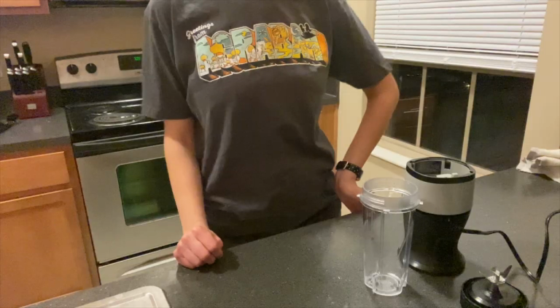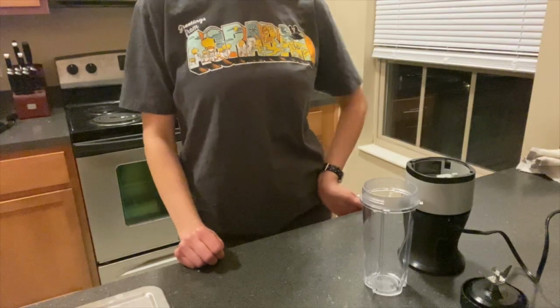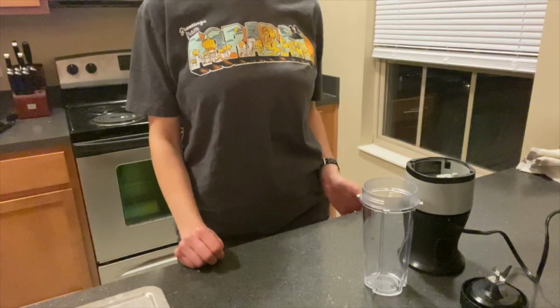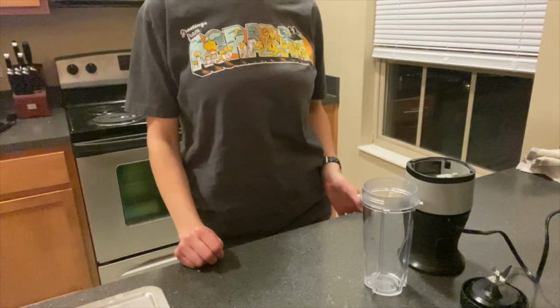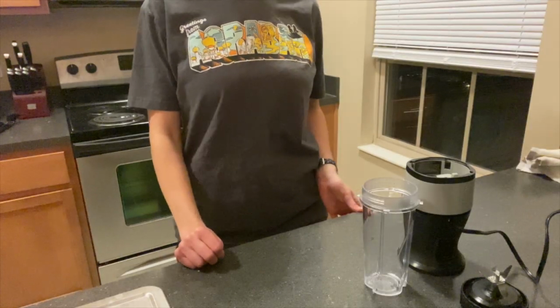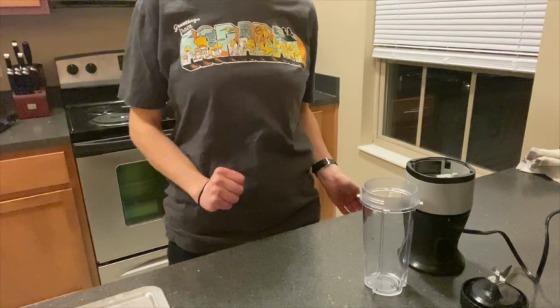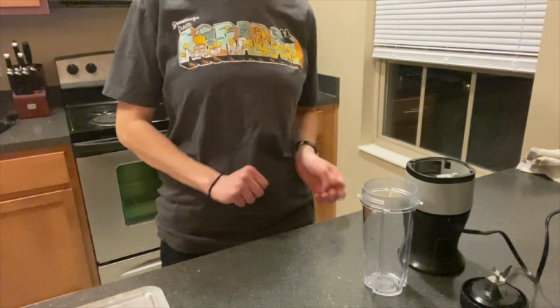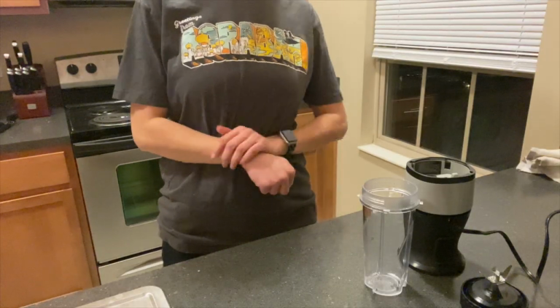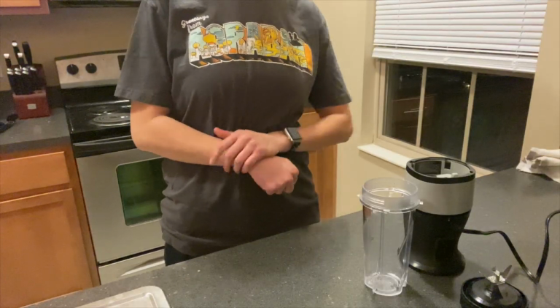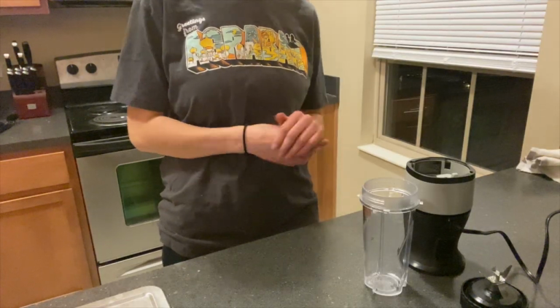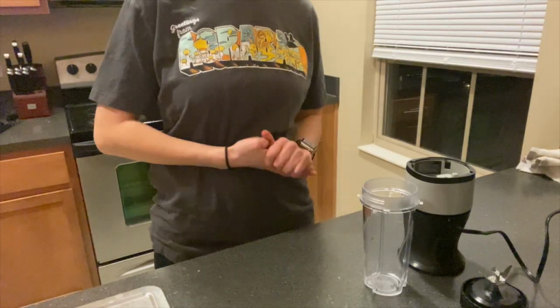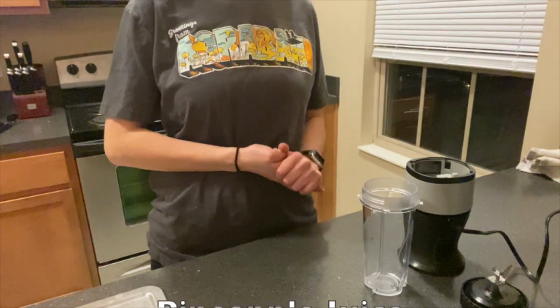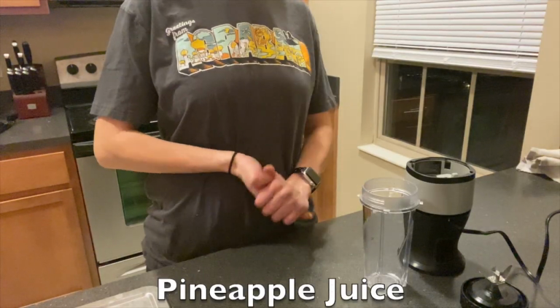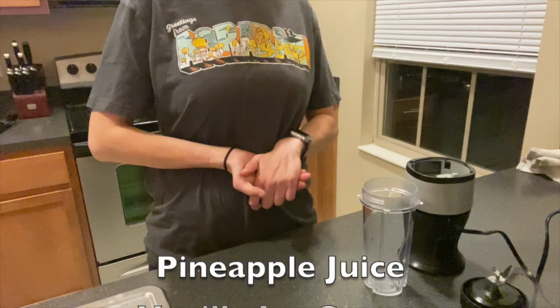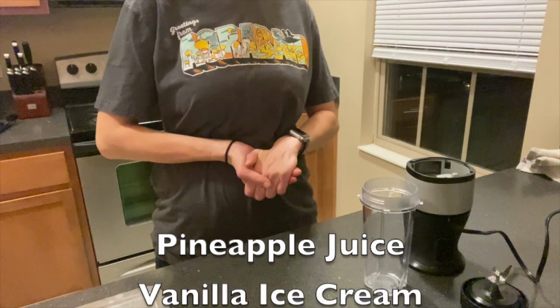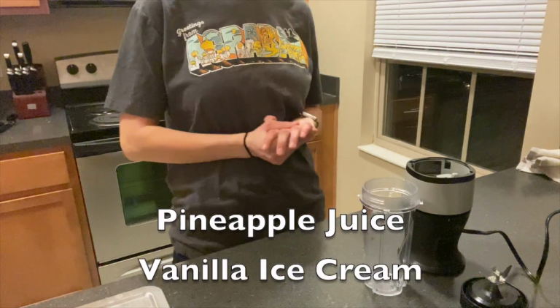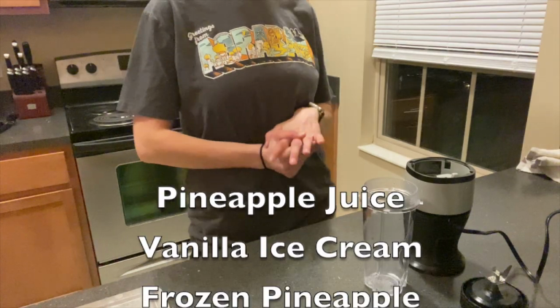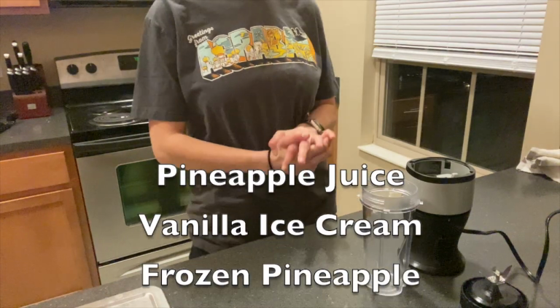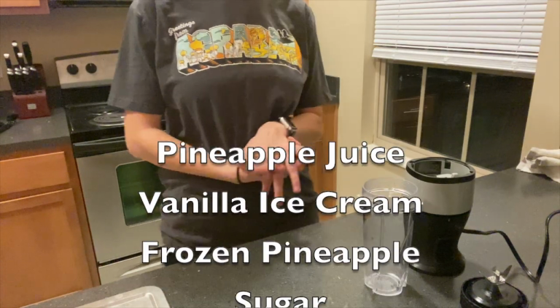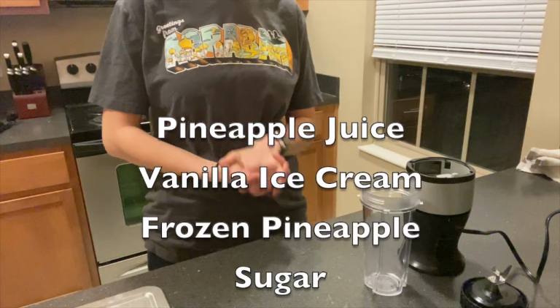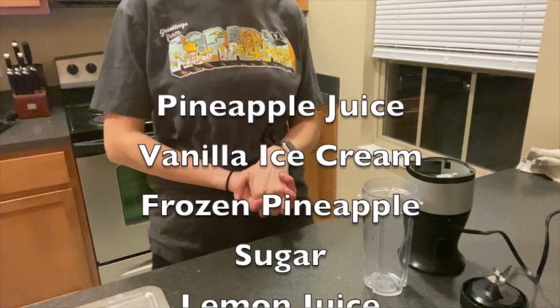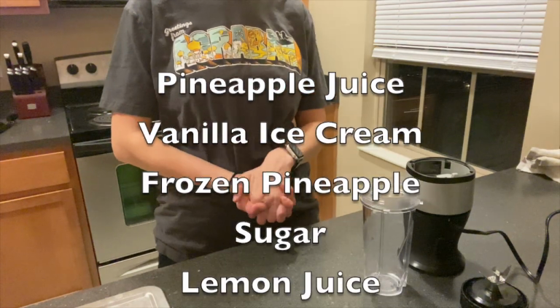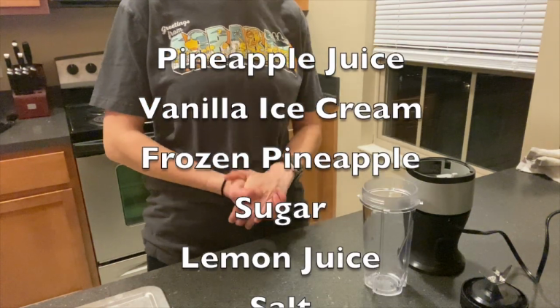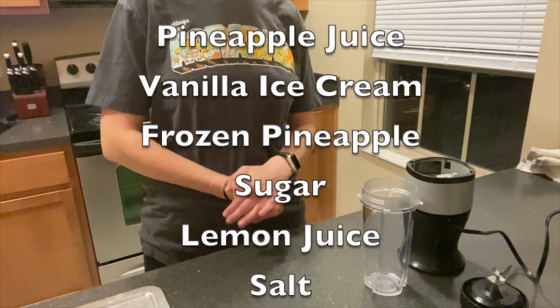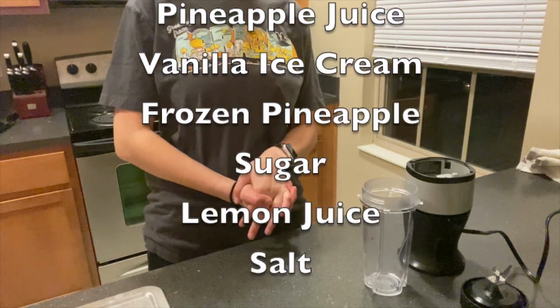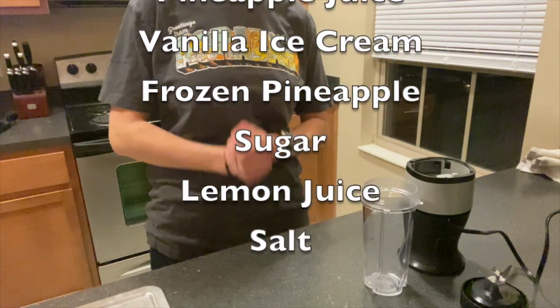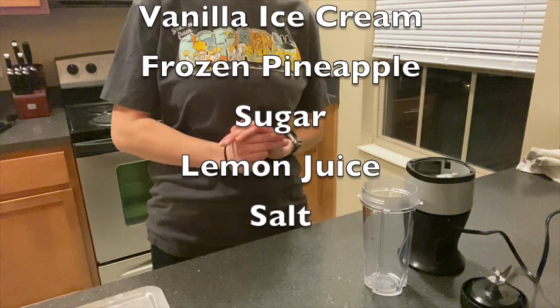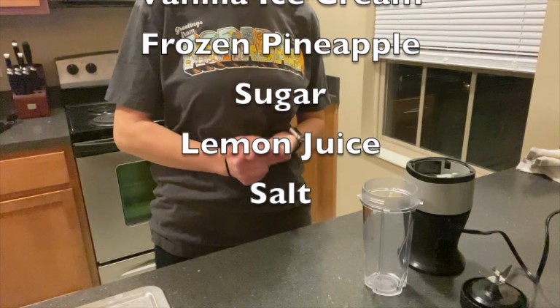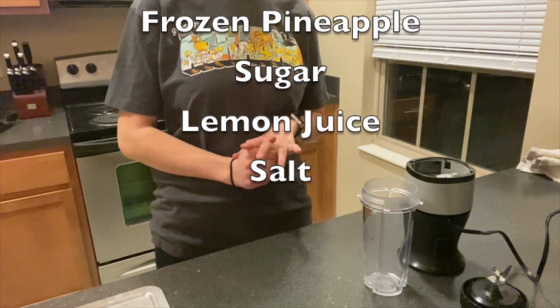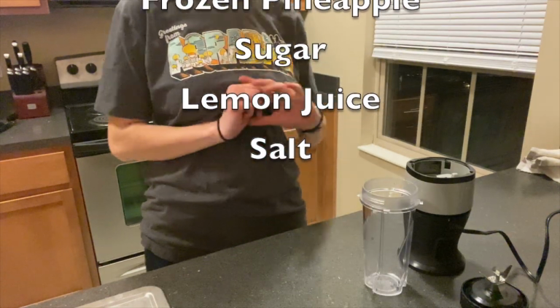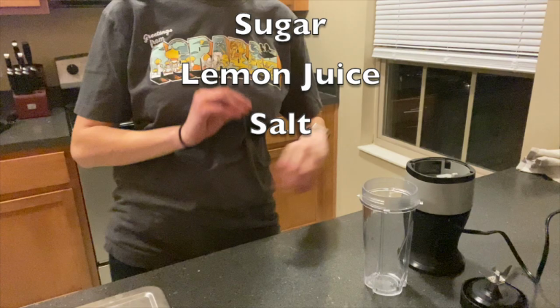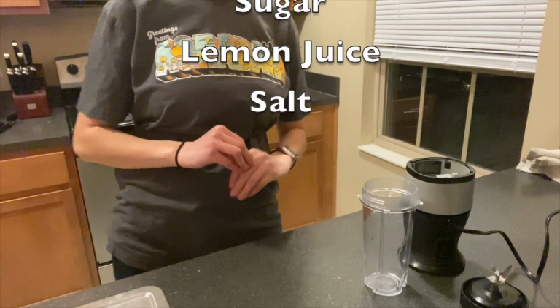For this recipe, you really don't need too many ingredients. All you need is pineapple juice, vanilla ice cream, frozen pineapple, a little bit of sugar, a little bit of lemon juice, and some salt.